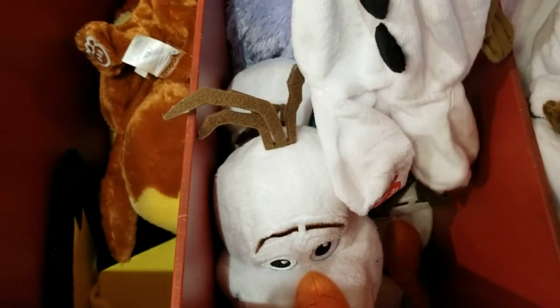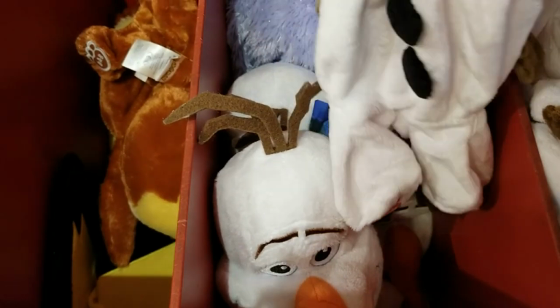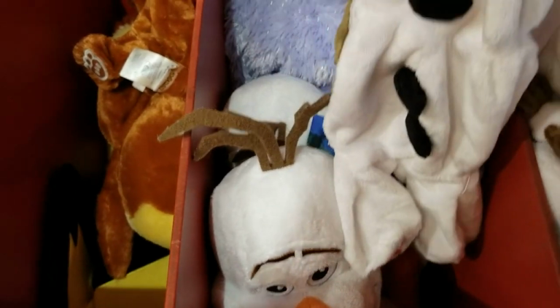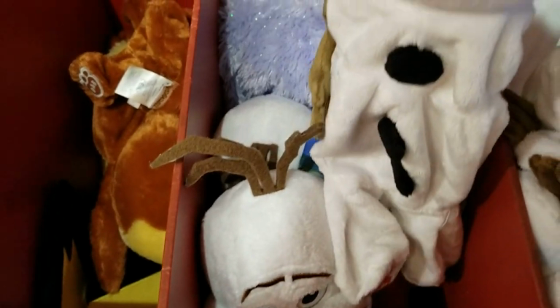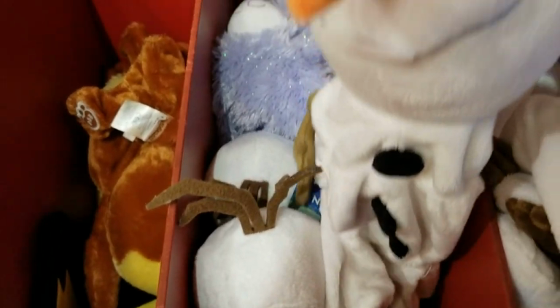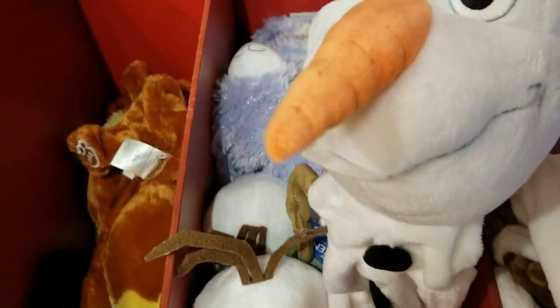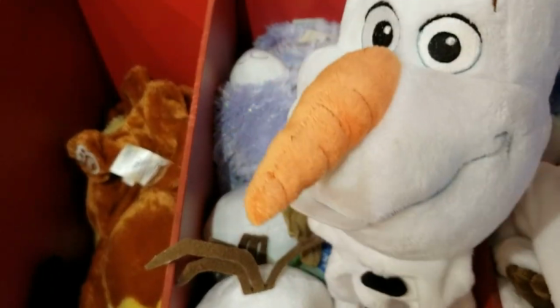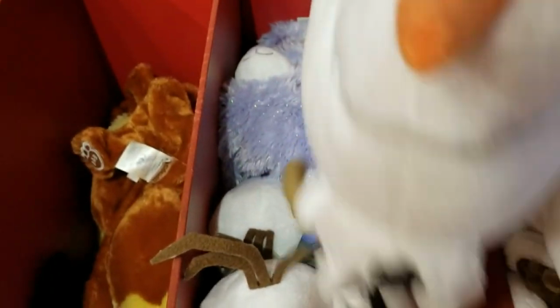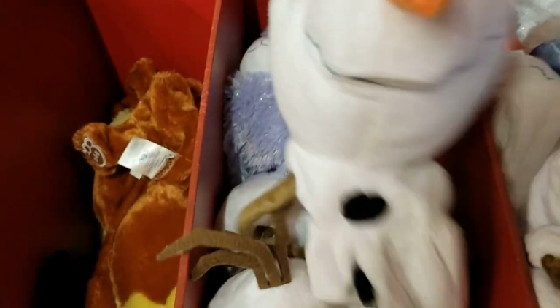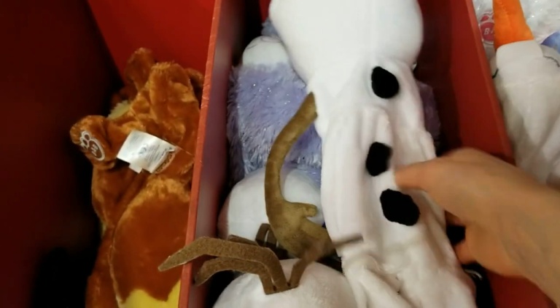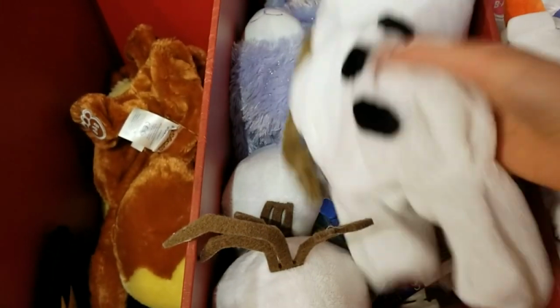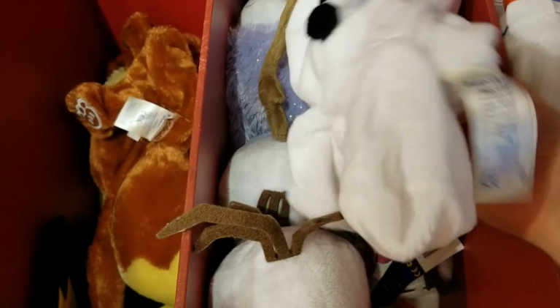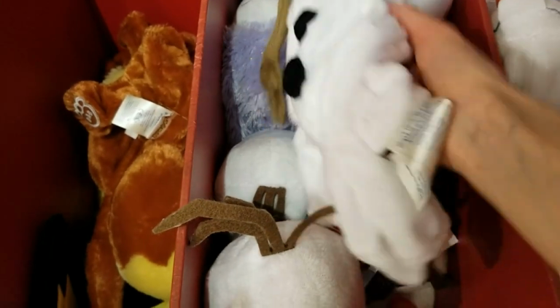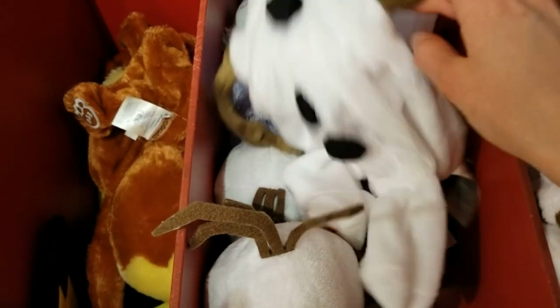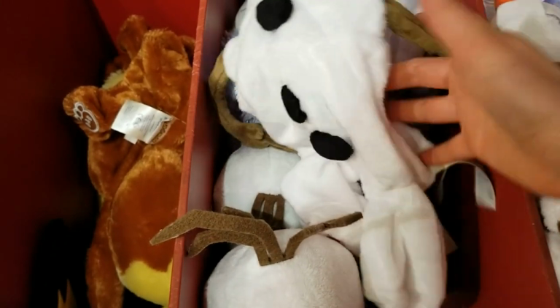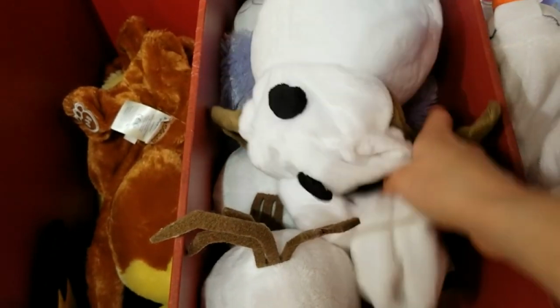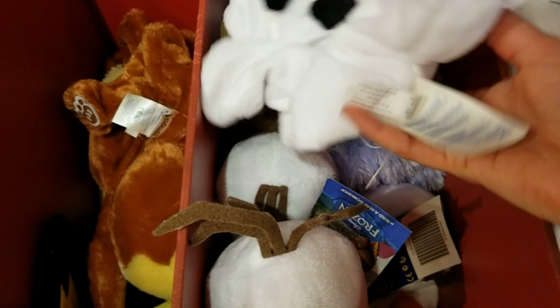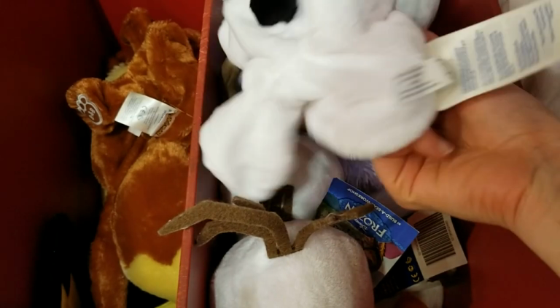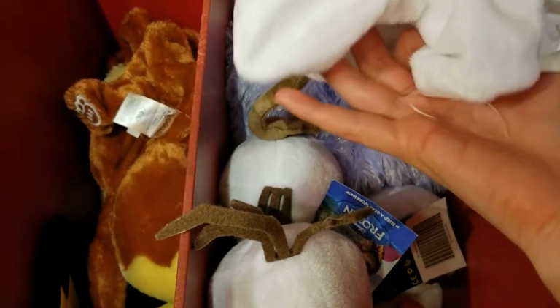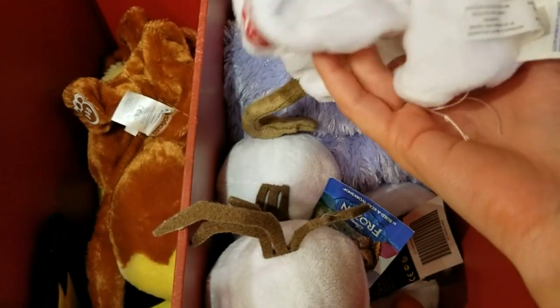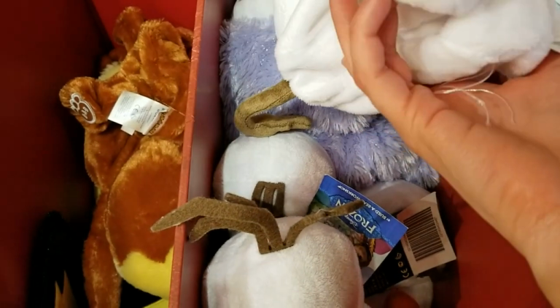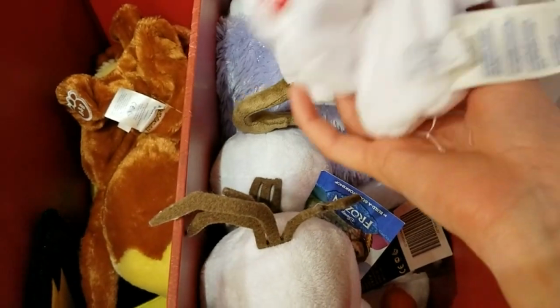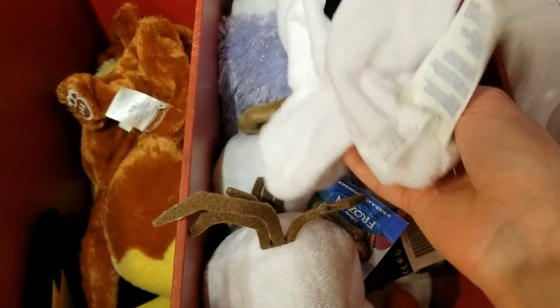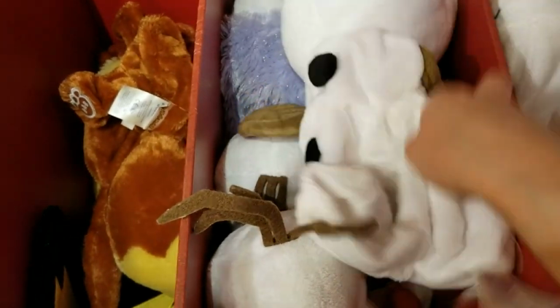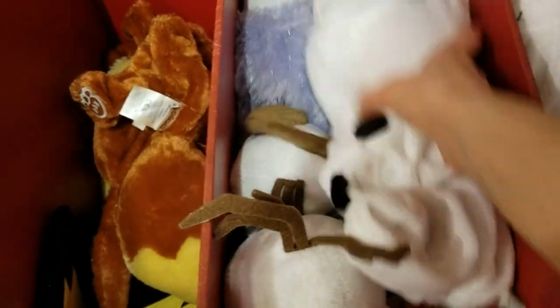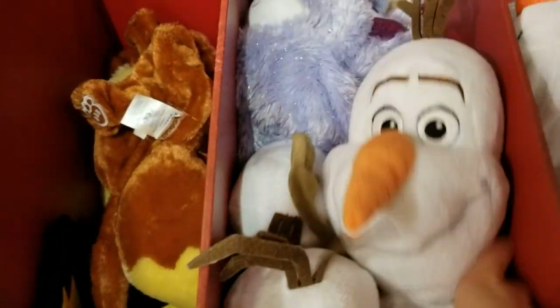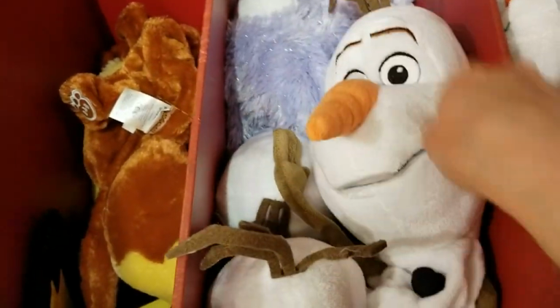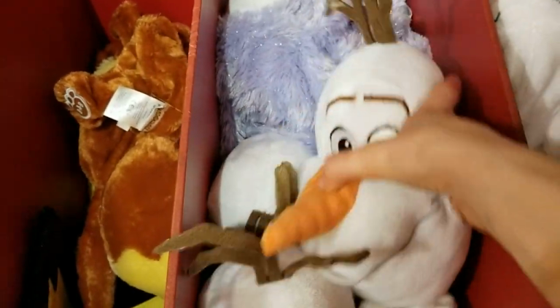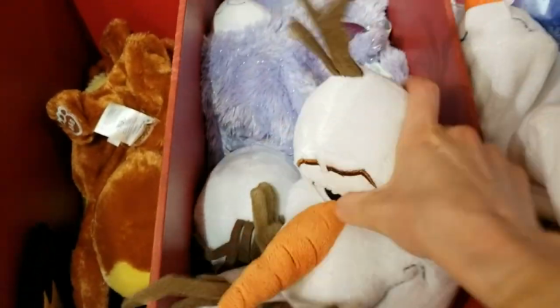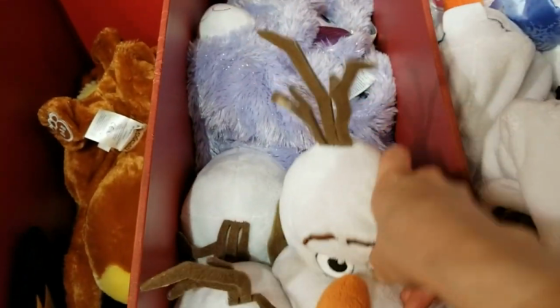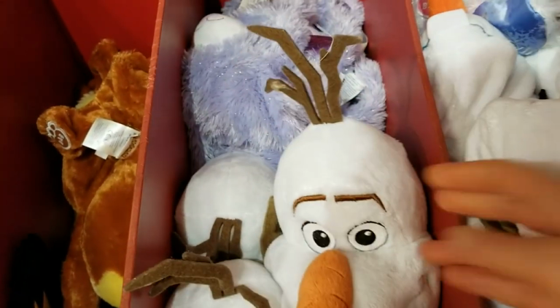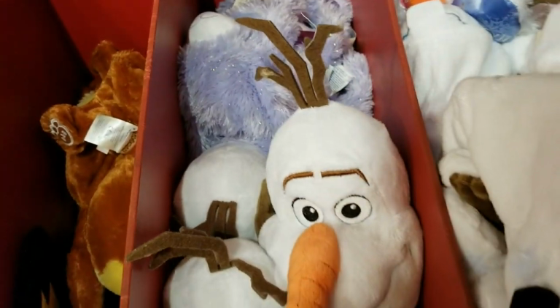So Olaf's head is already stuffed — it's just the body. You get to choose how huggable he is, because he likes warm hugs — remember that!